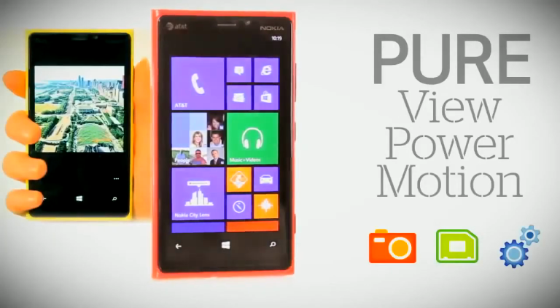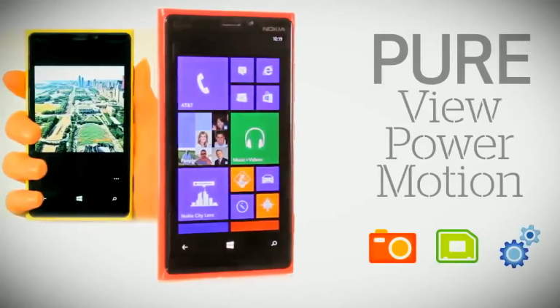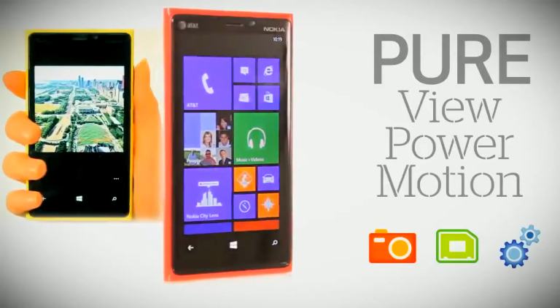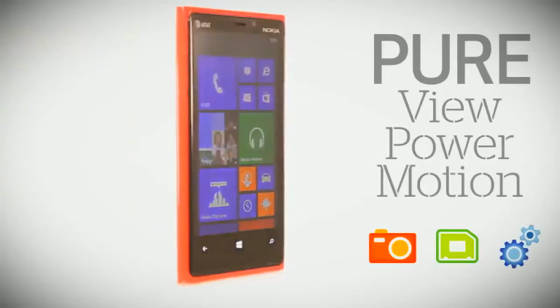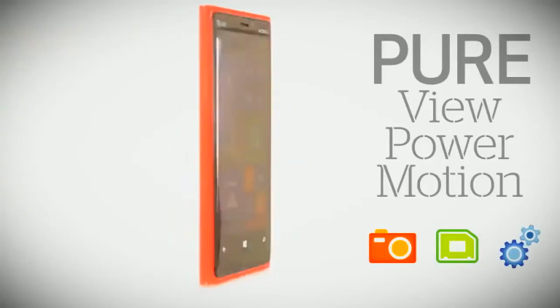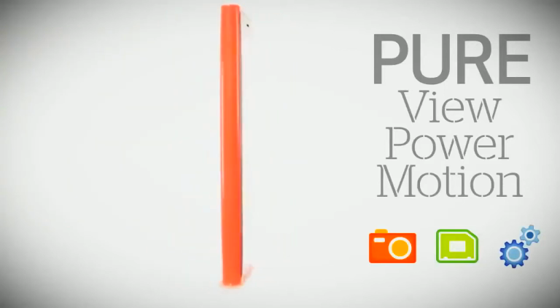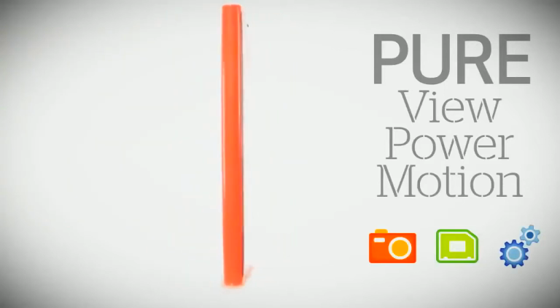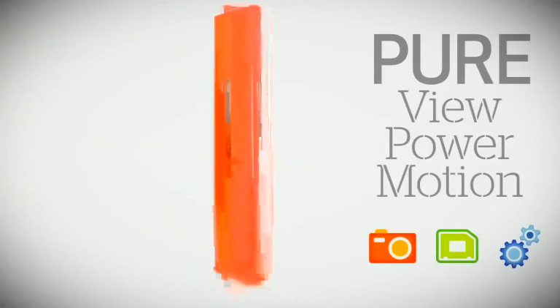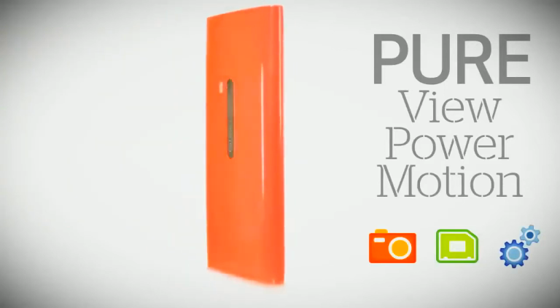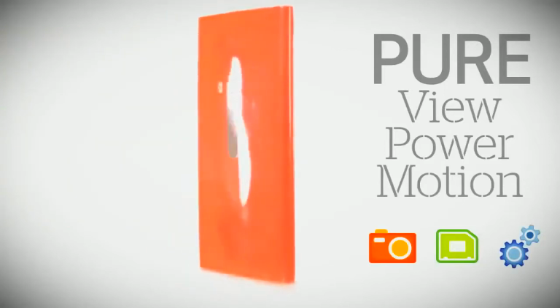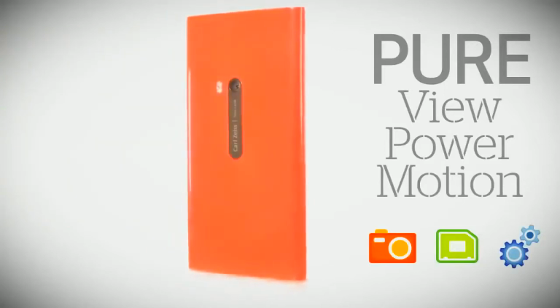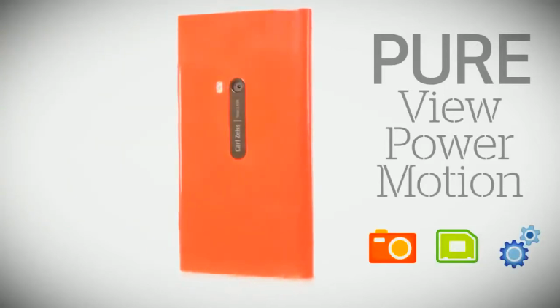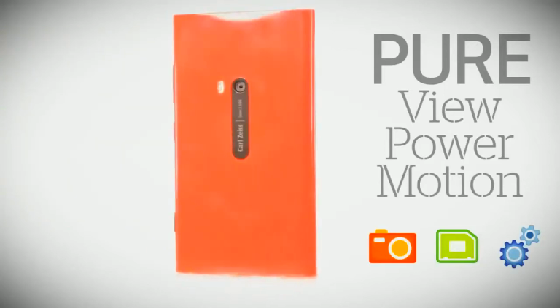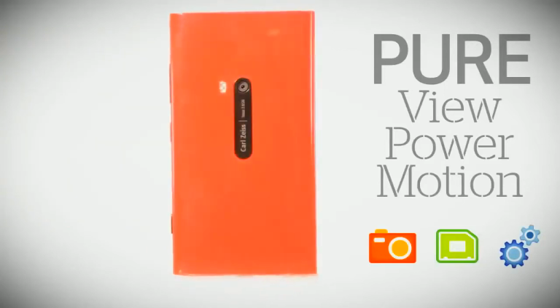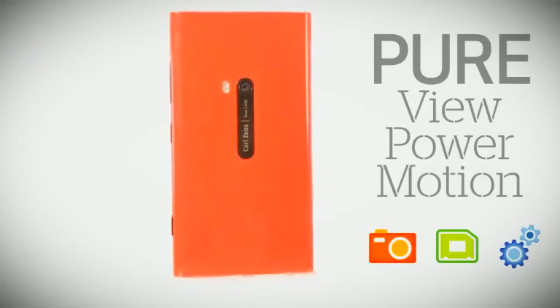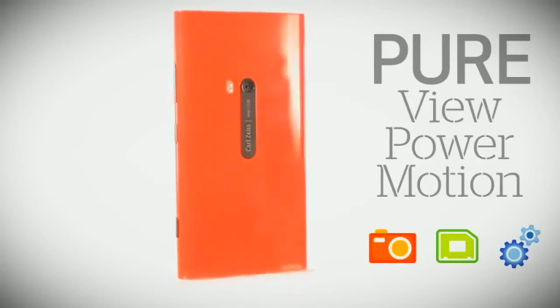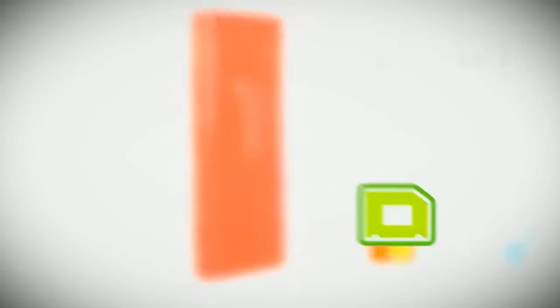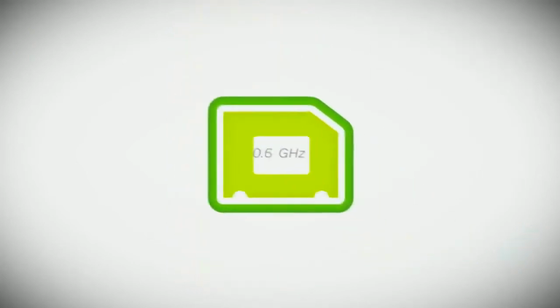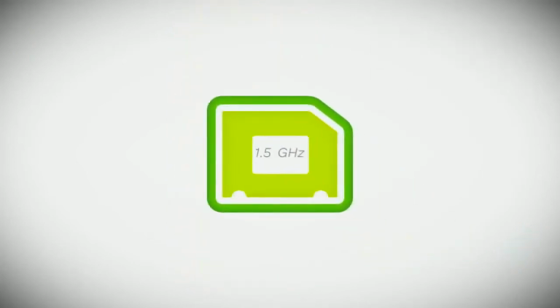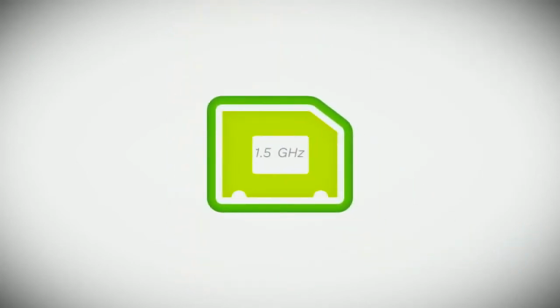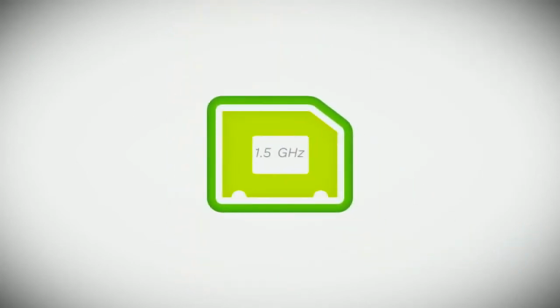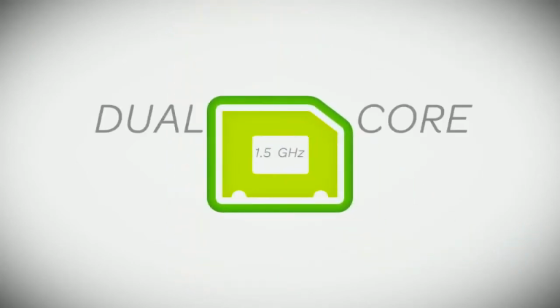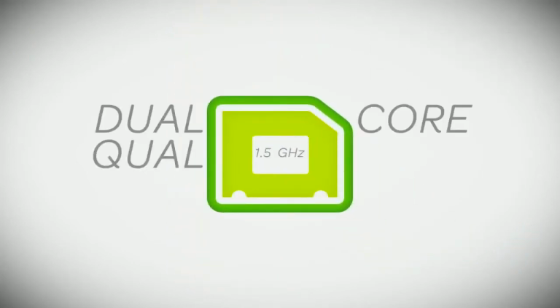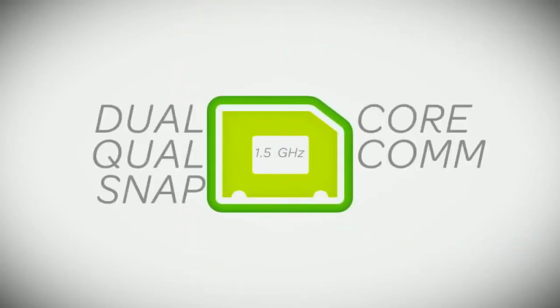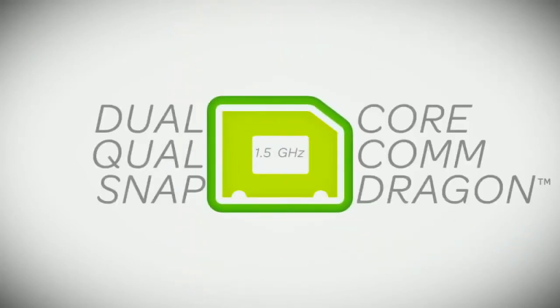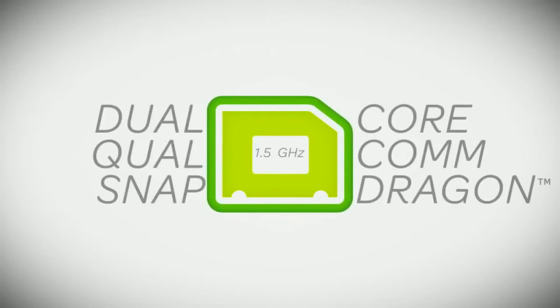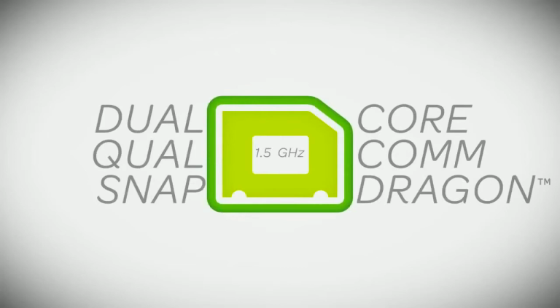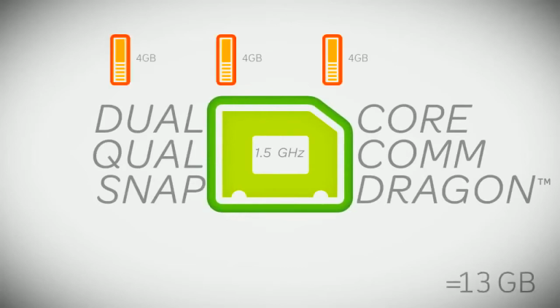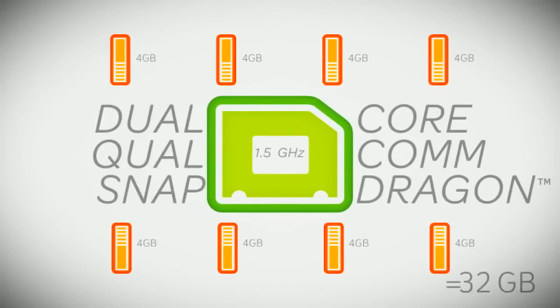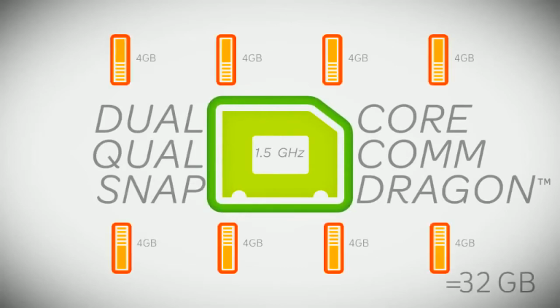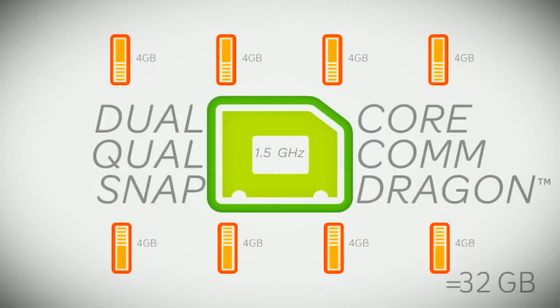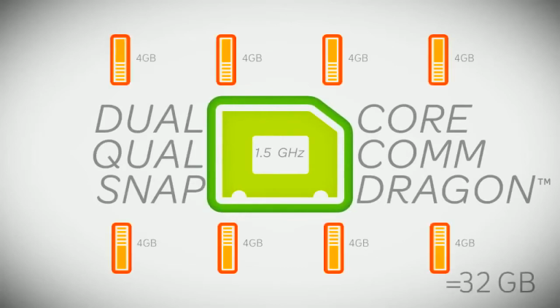the Lumia 920 comes with everything pure Nokia so that customers can take advantage of this smartphone's amazing clarity, power and speed. It has a 1.5 GHz dual-core Qualcomm Snapdragon processor and 32 GB of onboard memory.